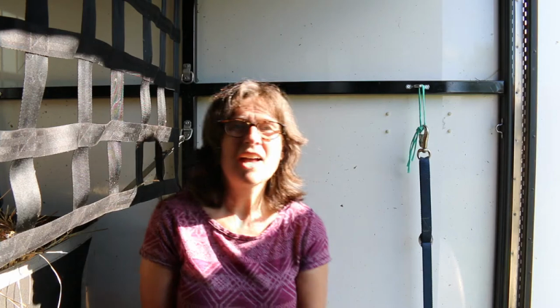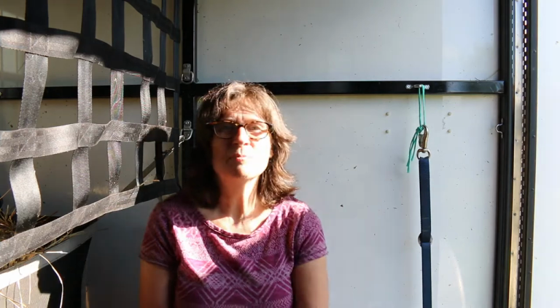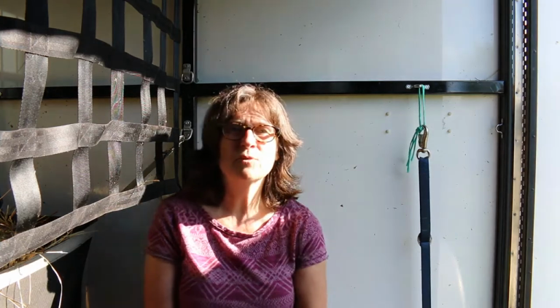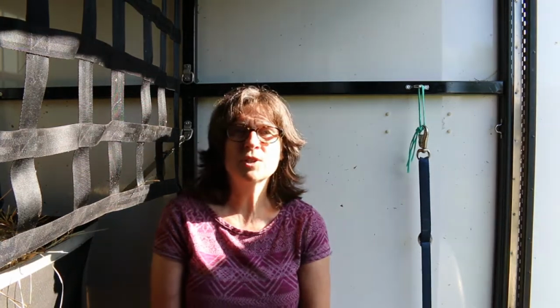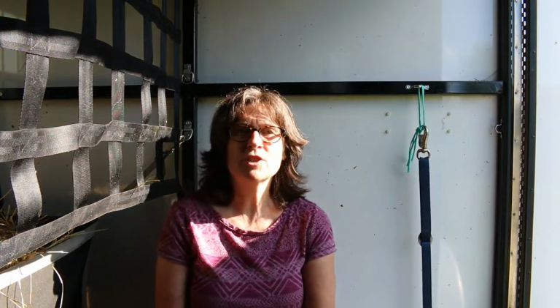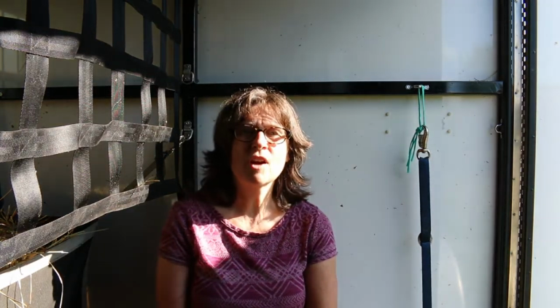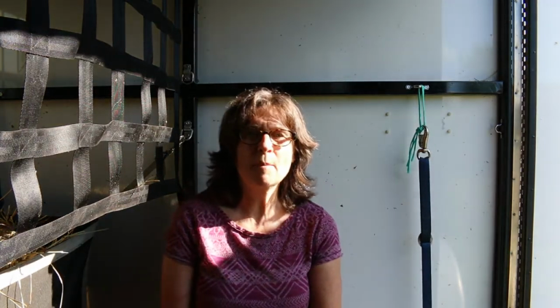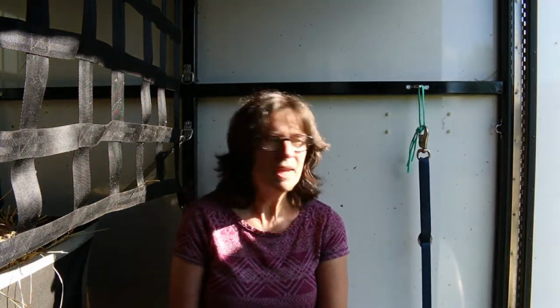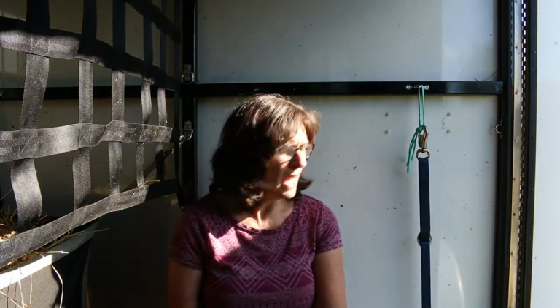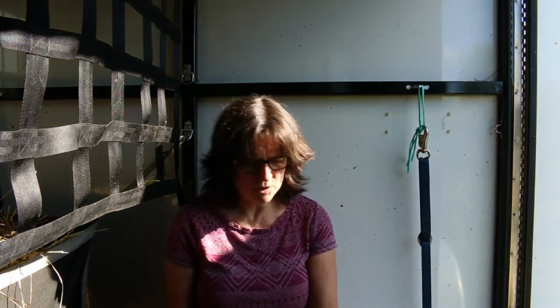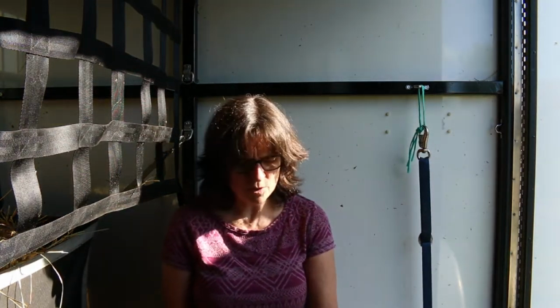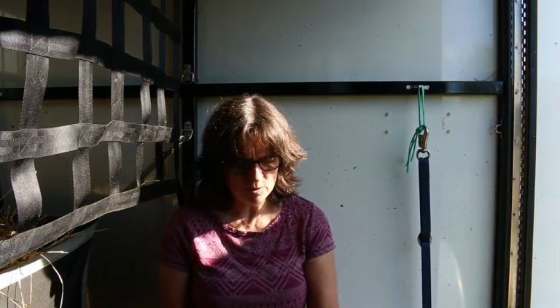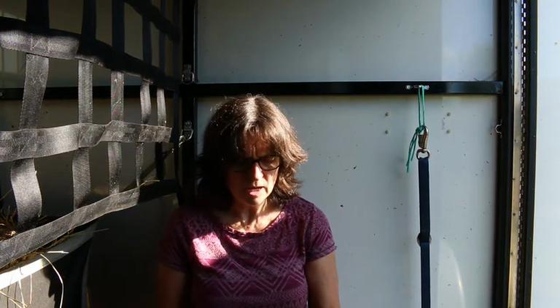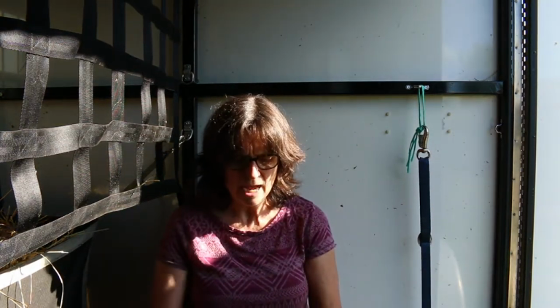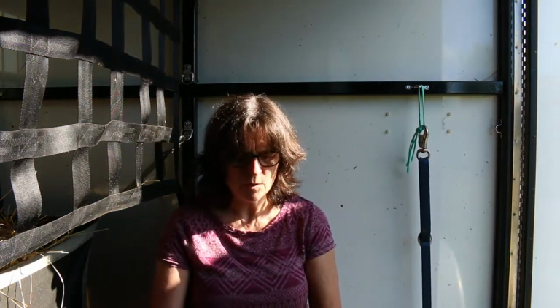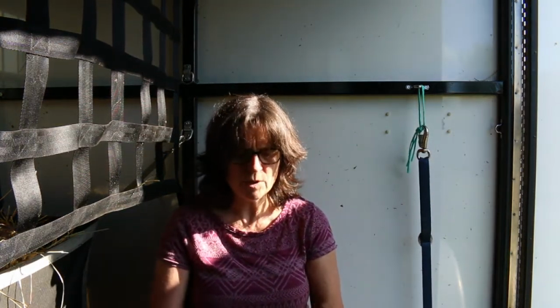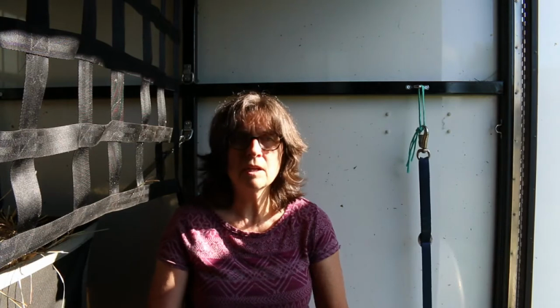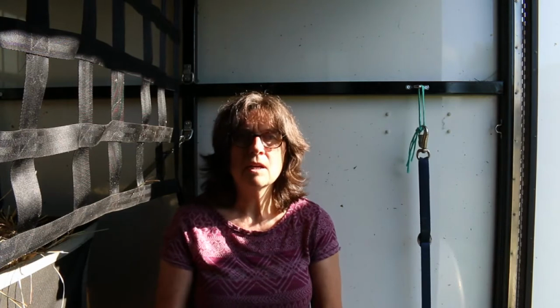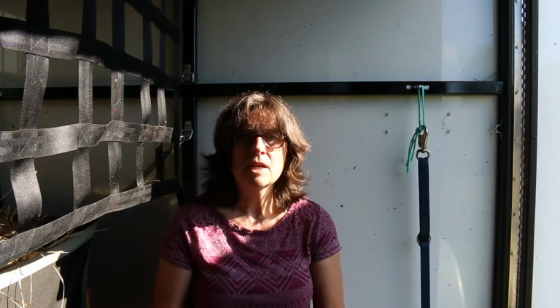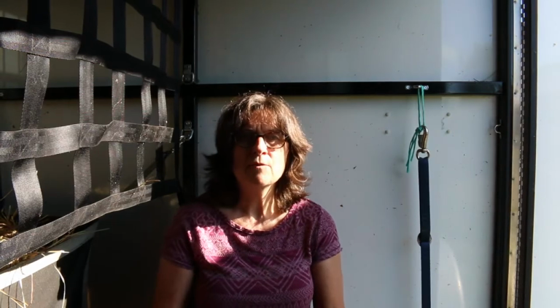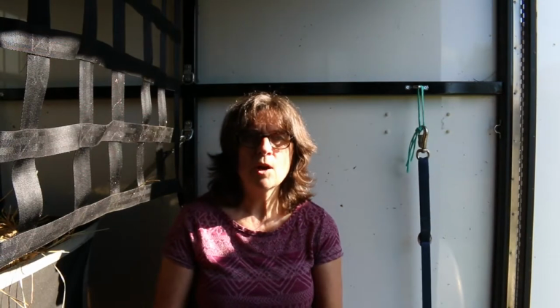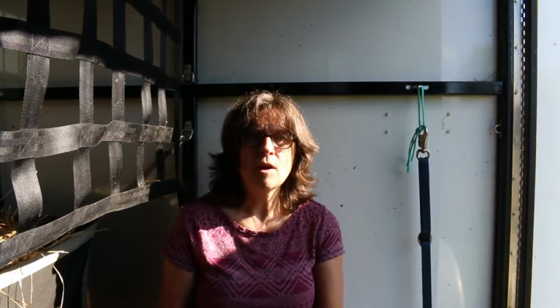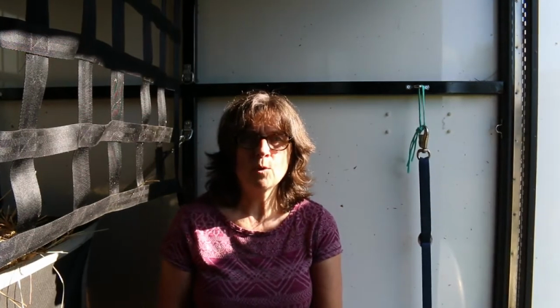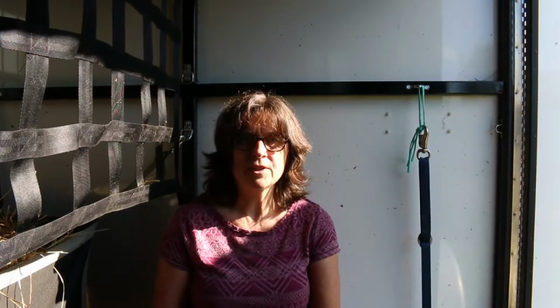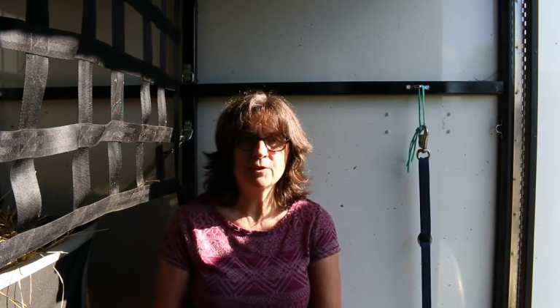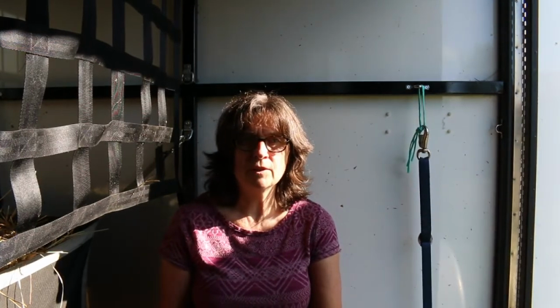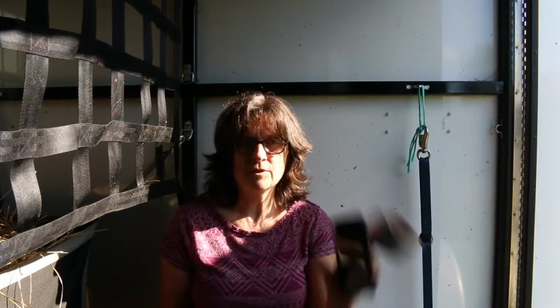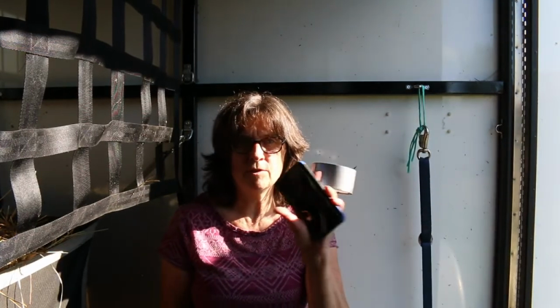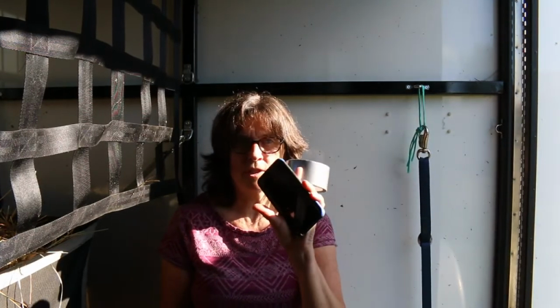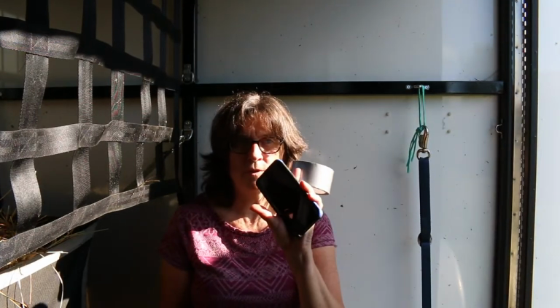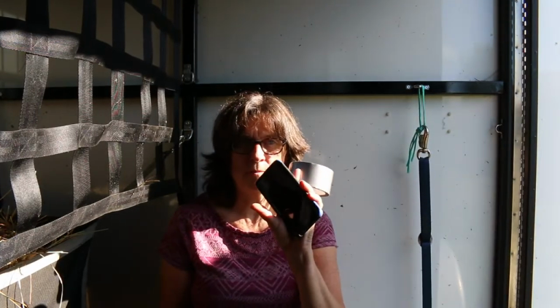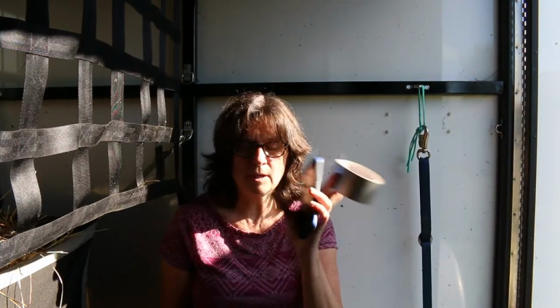Hi, this is Monica from horsetrailchicks.com, and I'm going to show you how you can take a video of your horses in the trailer just using your cell phone and some duct tape.